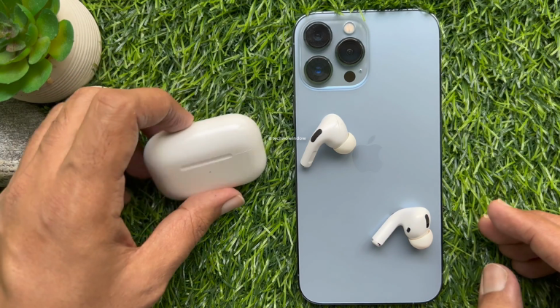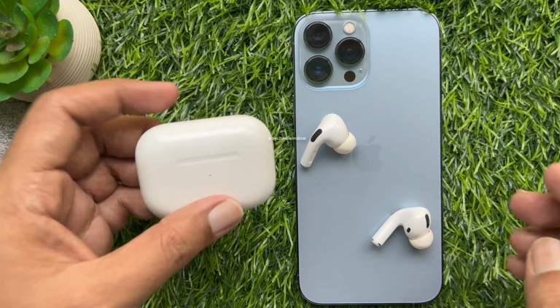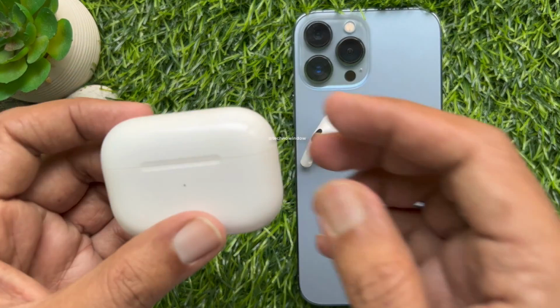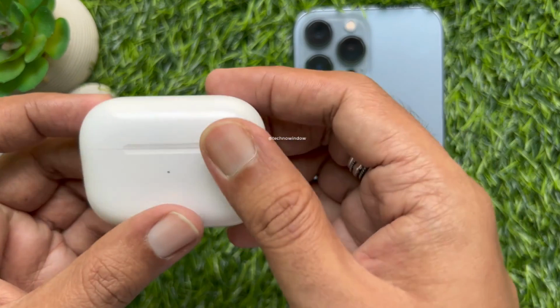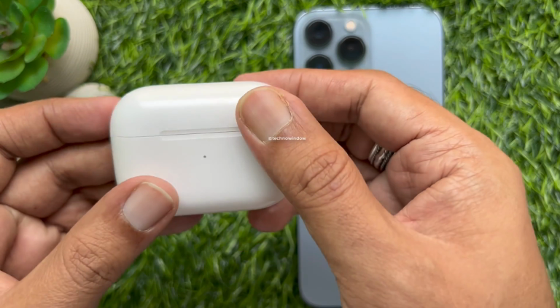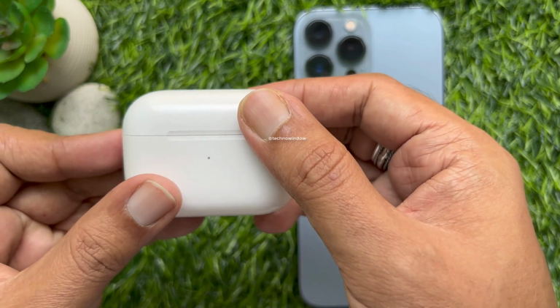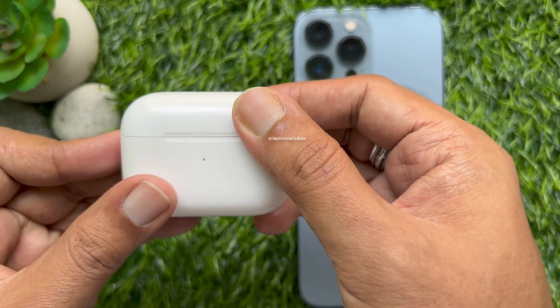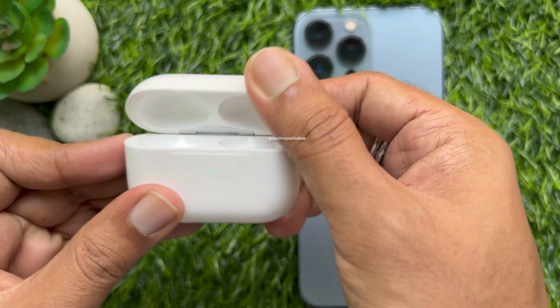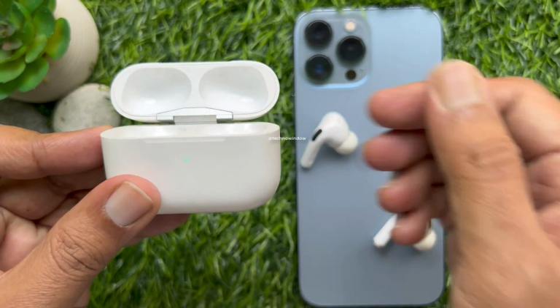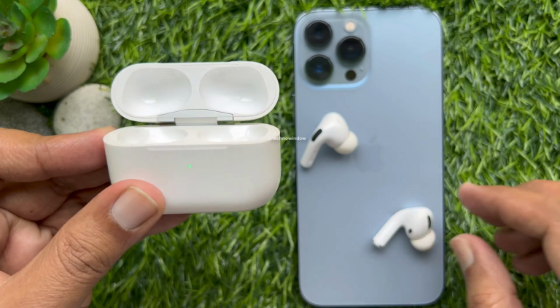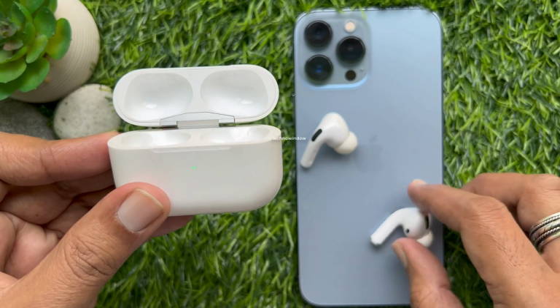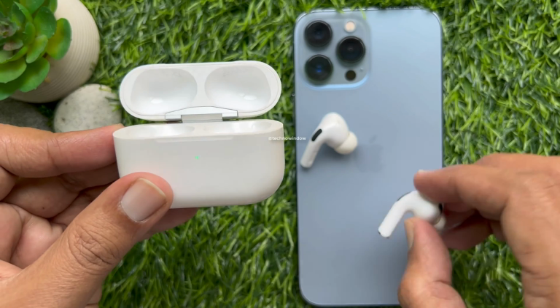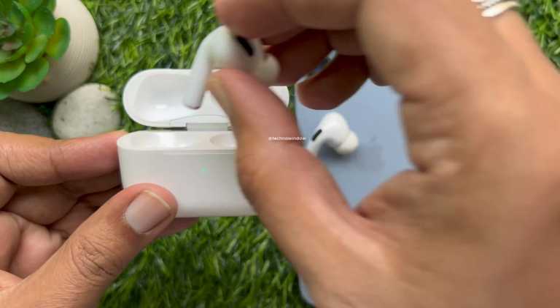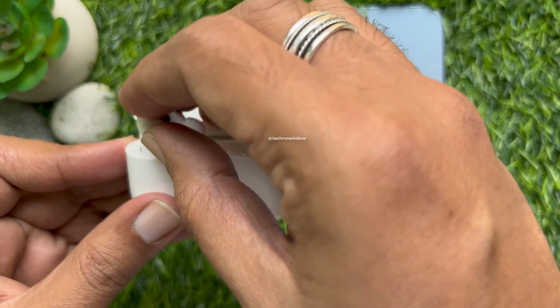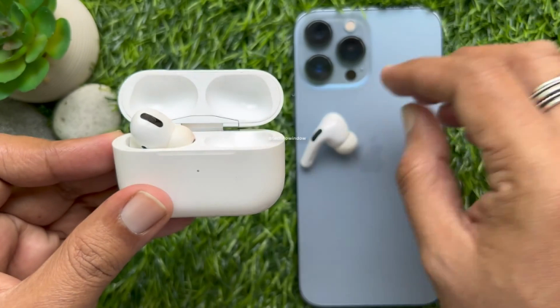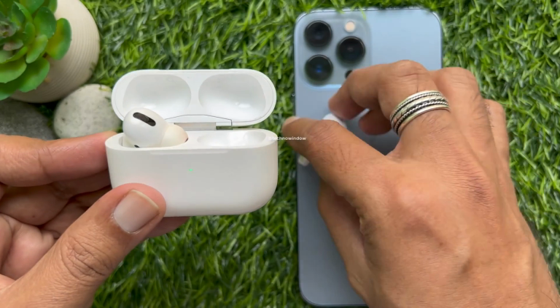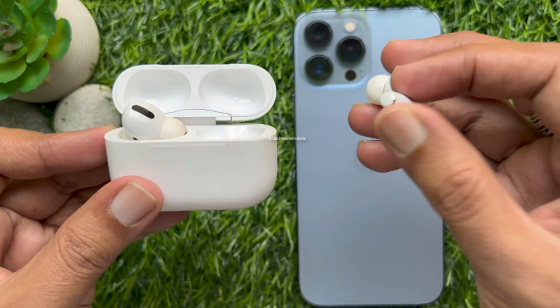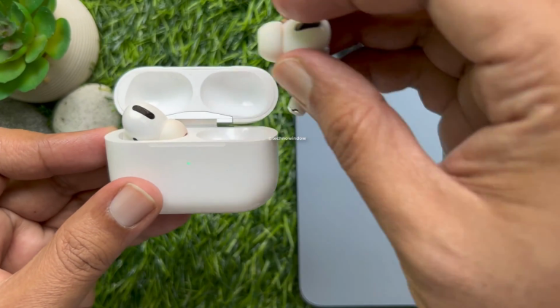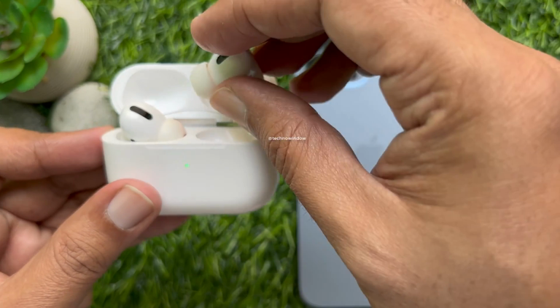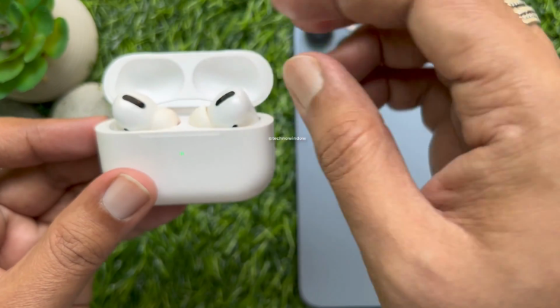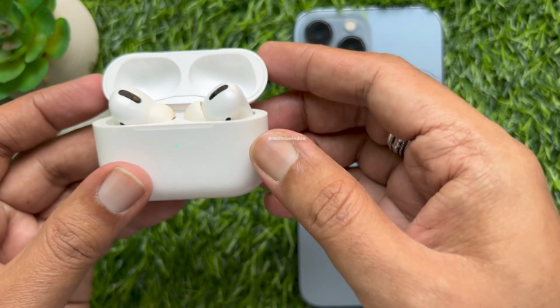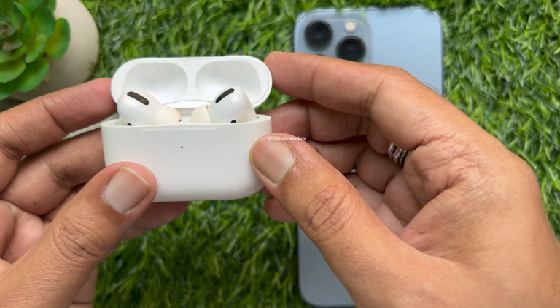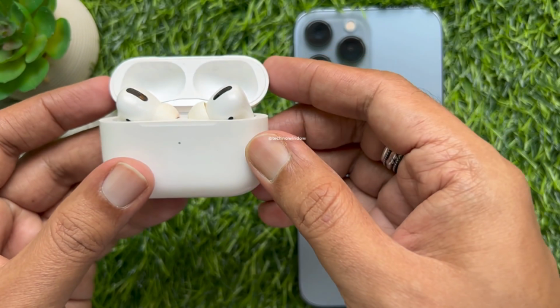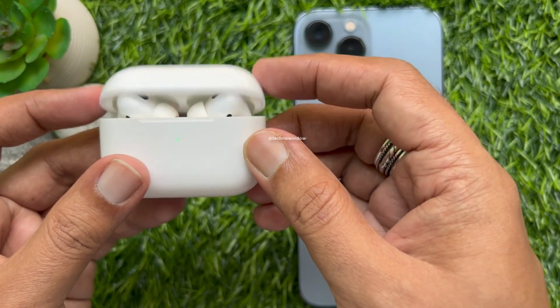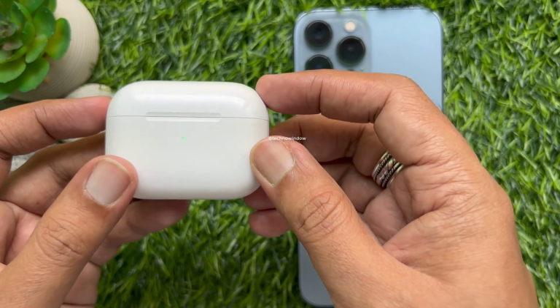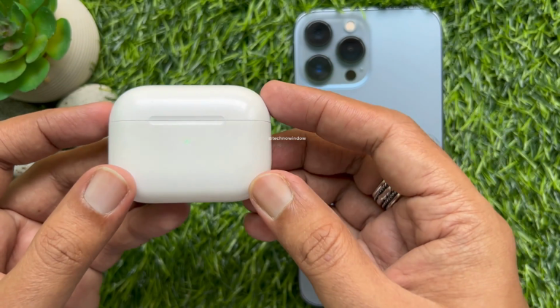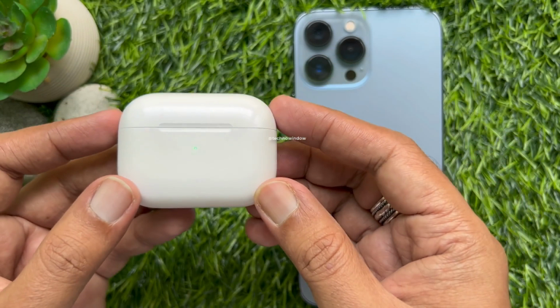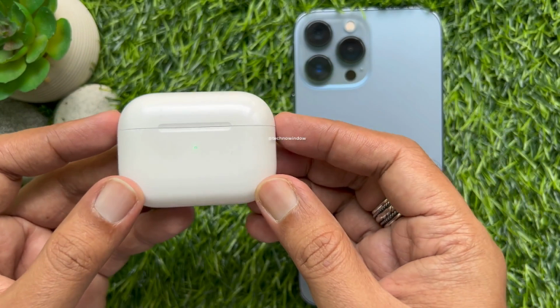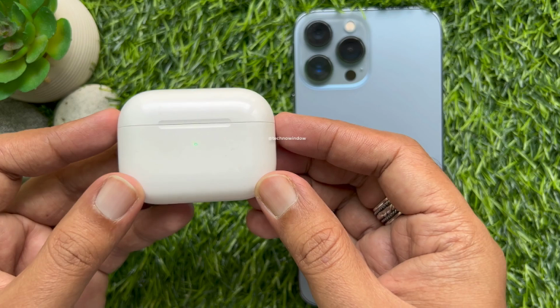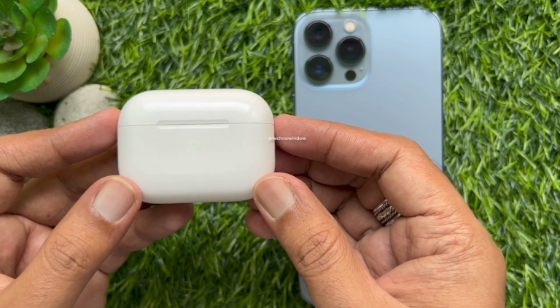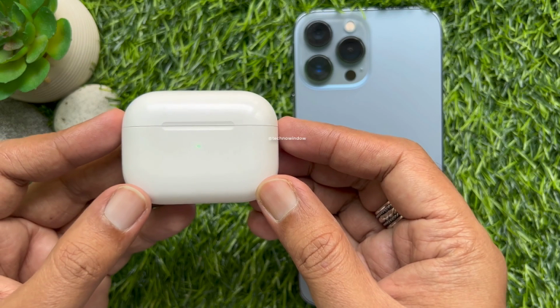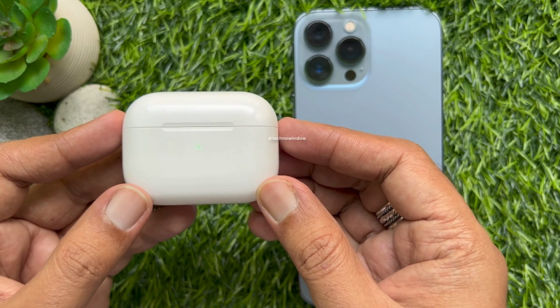First, put your AirPods in their charging case and close the lid. Then wait for 30 seconds.